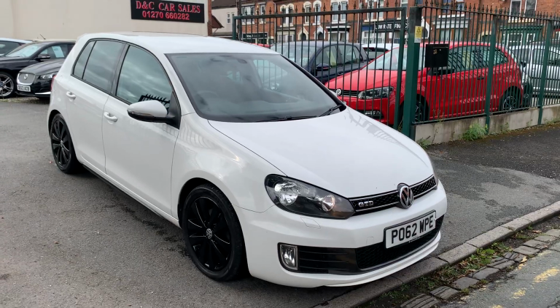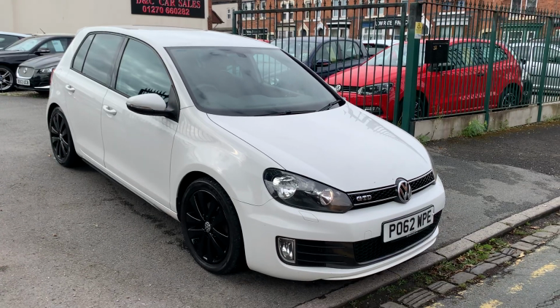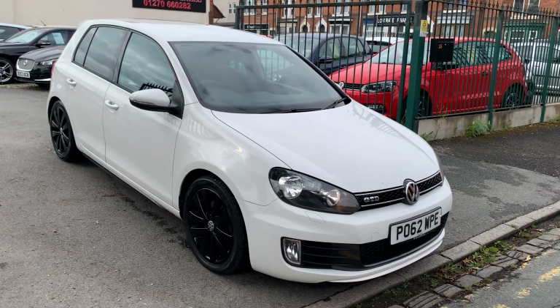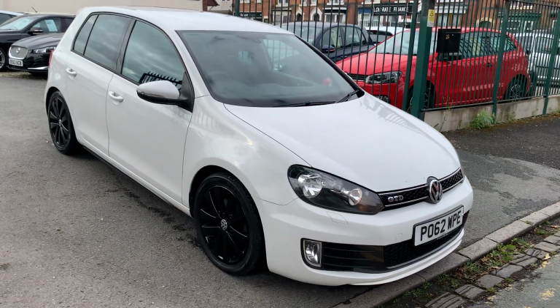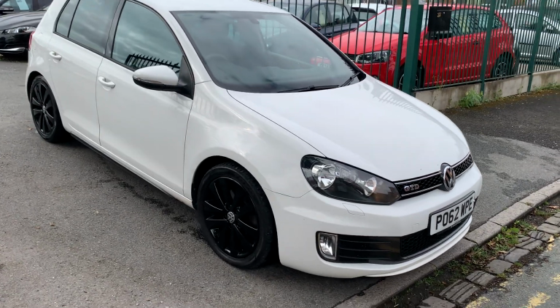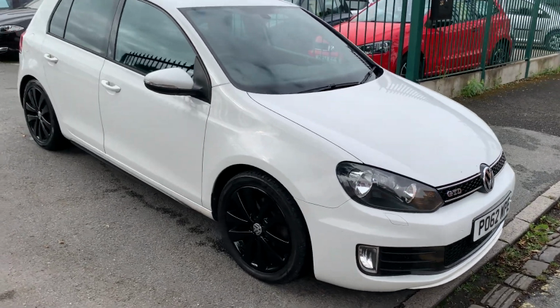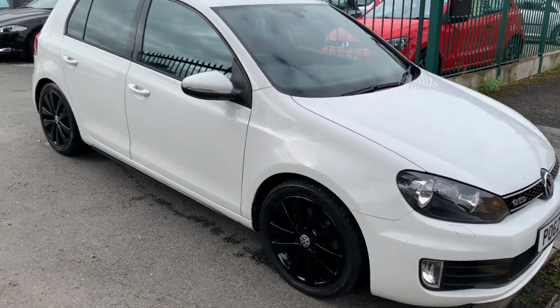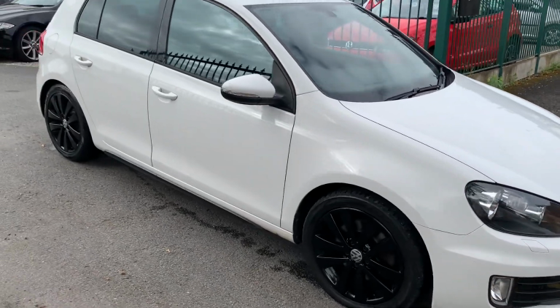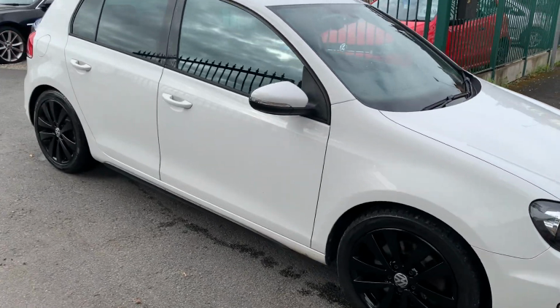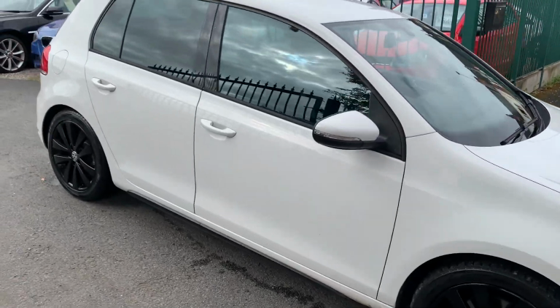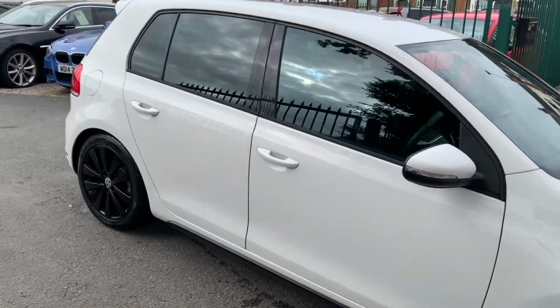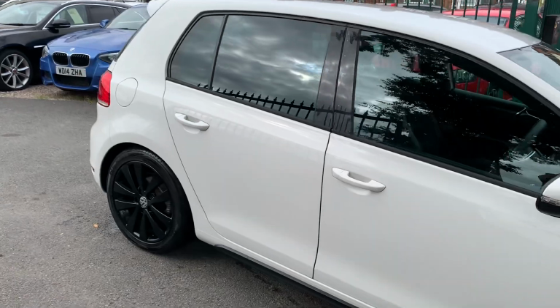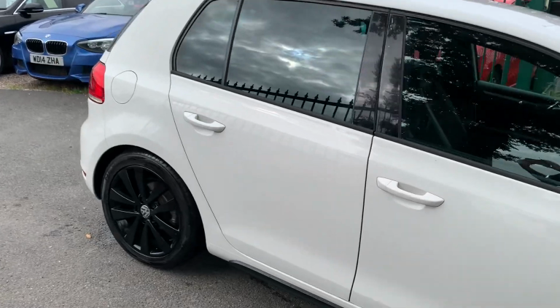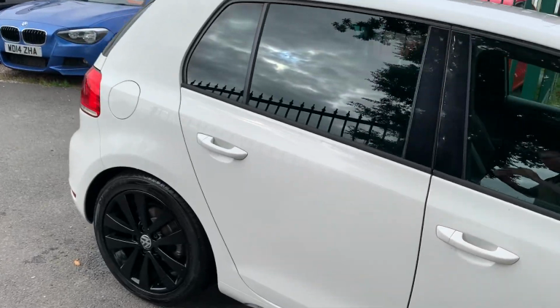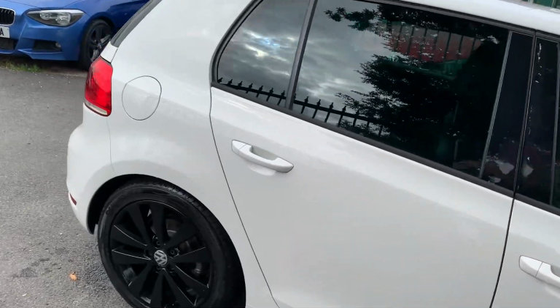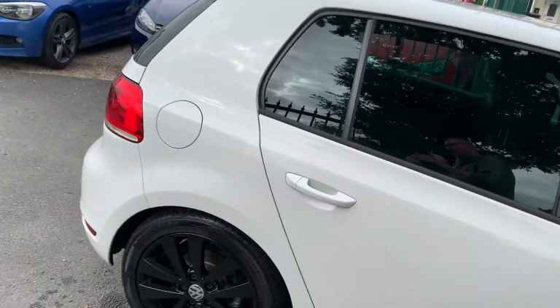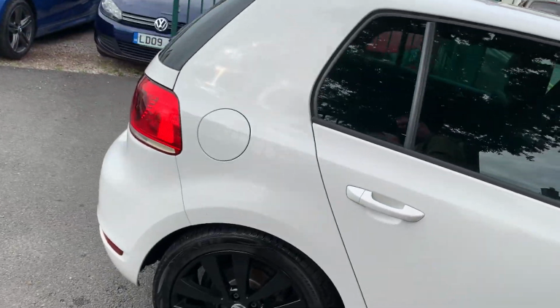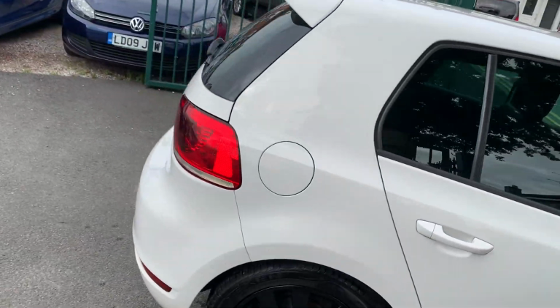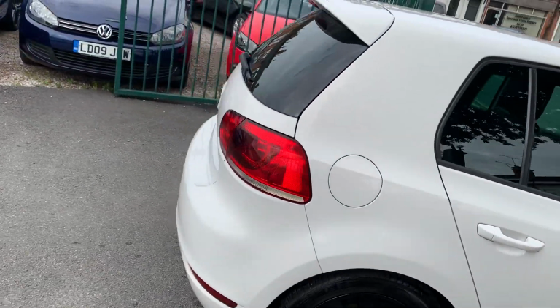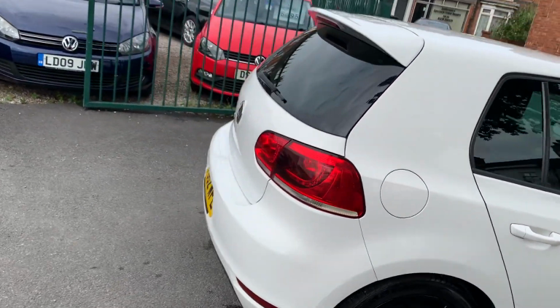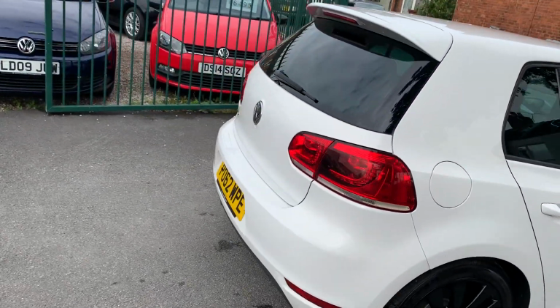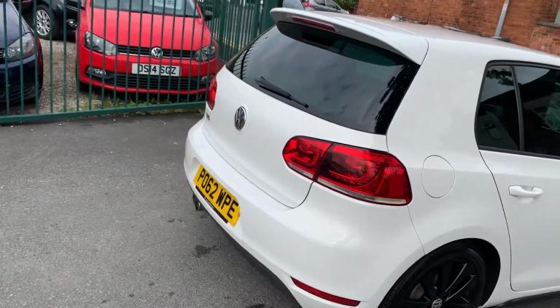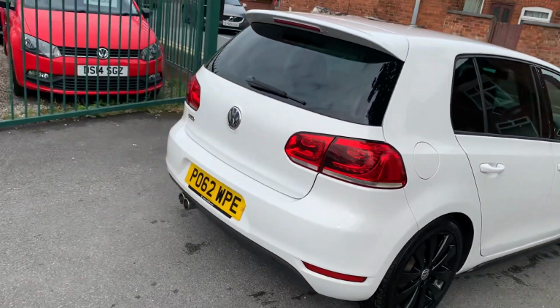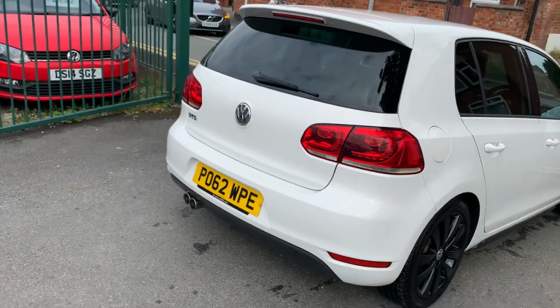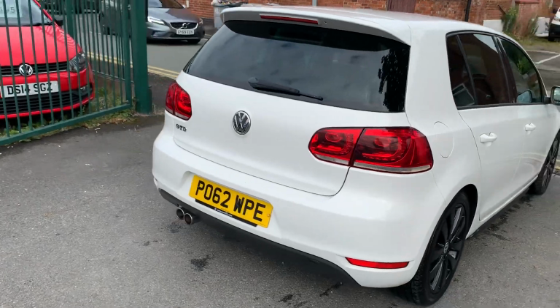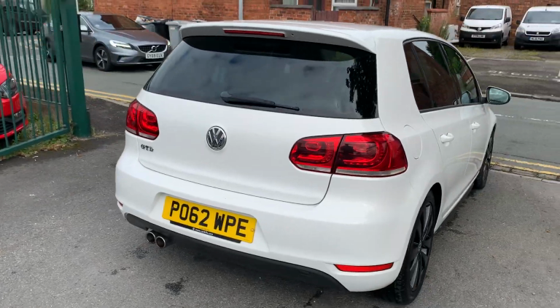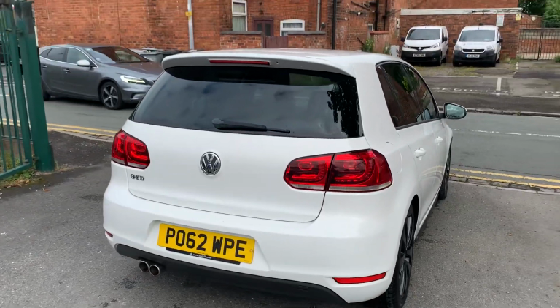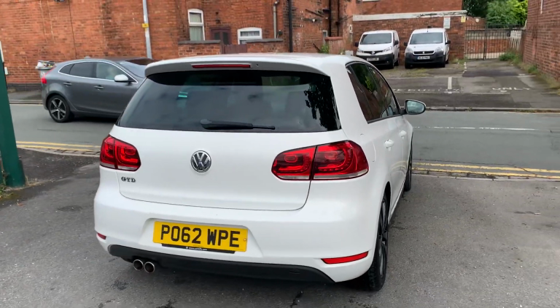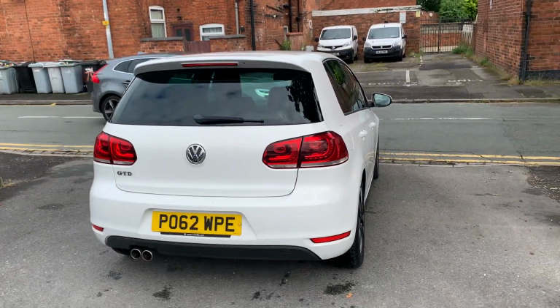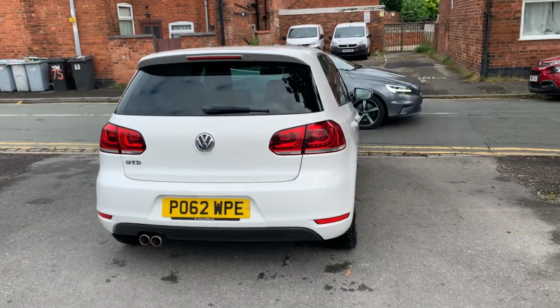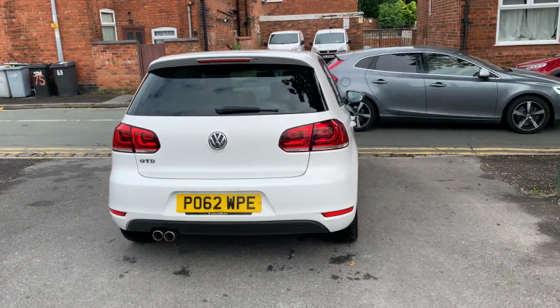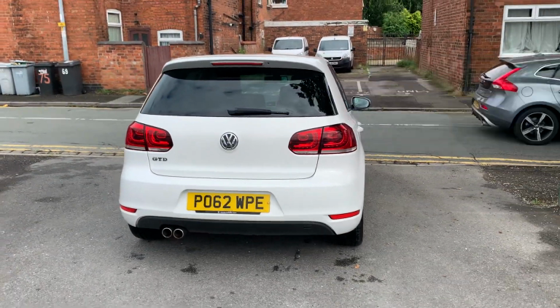Hi, it's Rich at D&C Car Sales in Crewe. I'm just going to do you a quick walk around video of our Golf. I've got the car running so you can get a bit of a feel for it and we'll have a walk around all the bodywork and we'll show you inside.